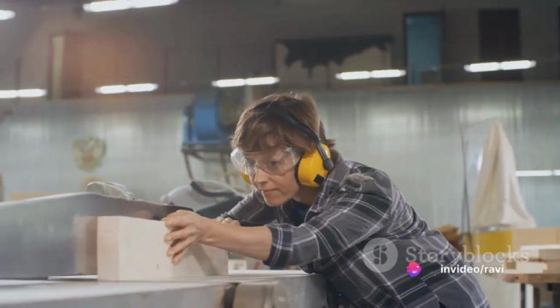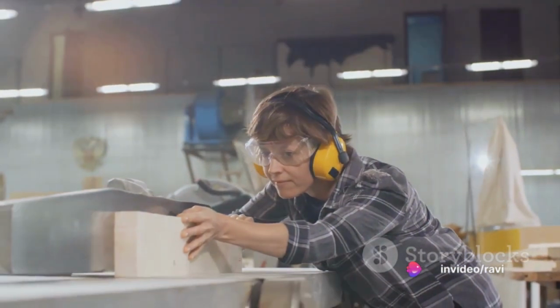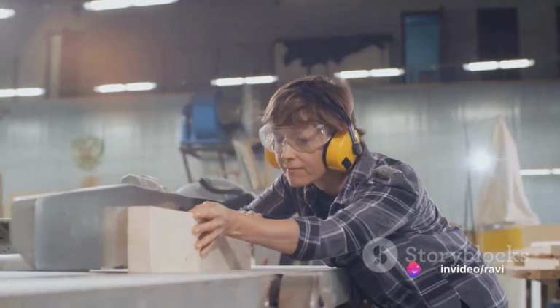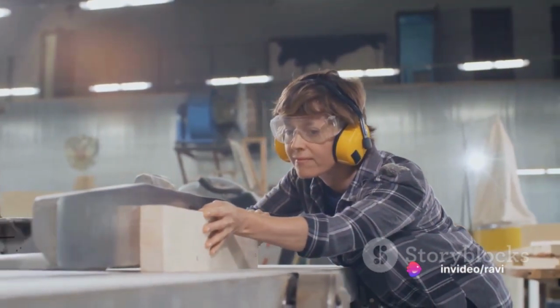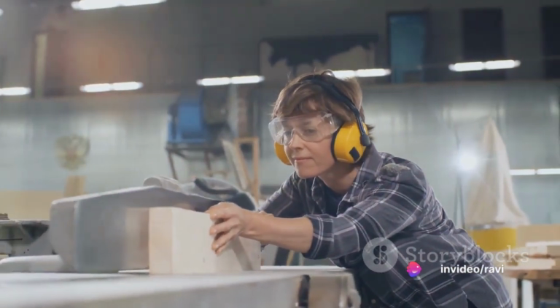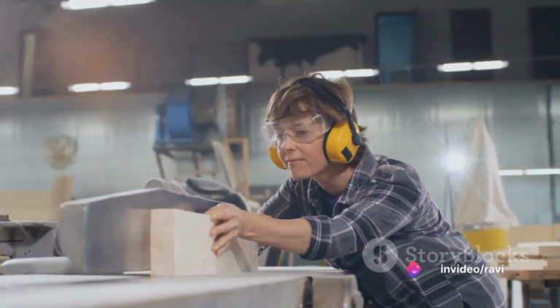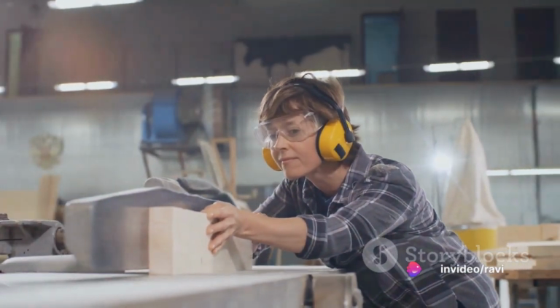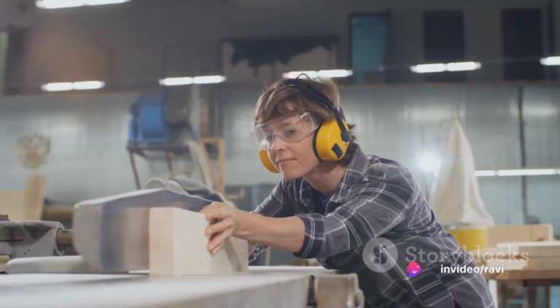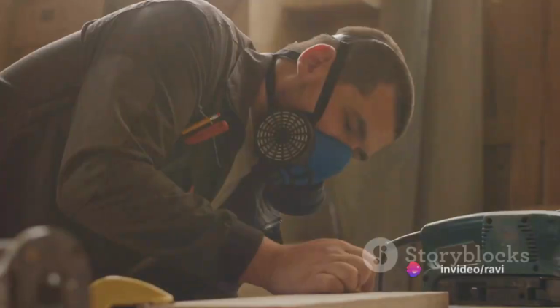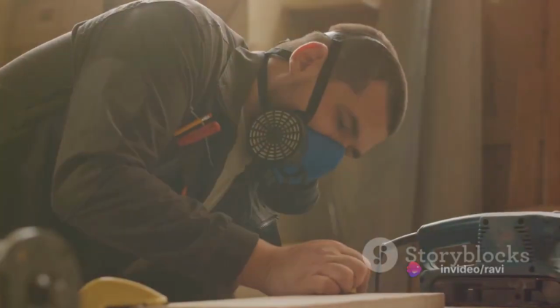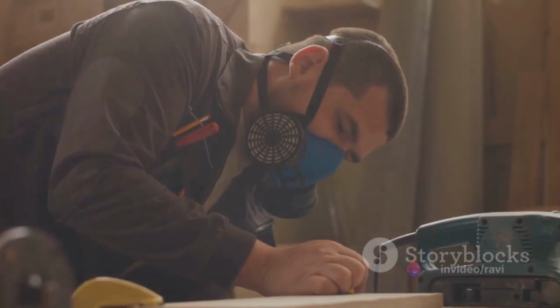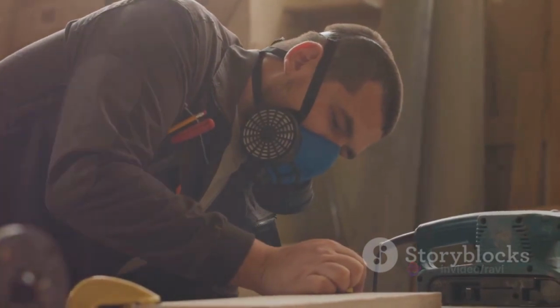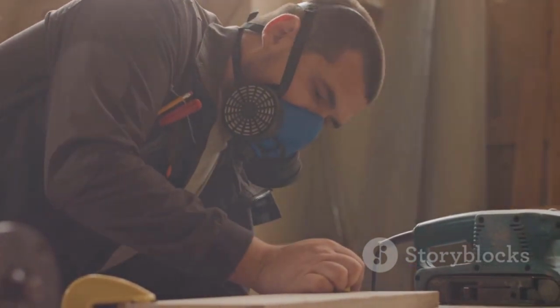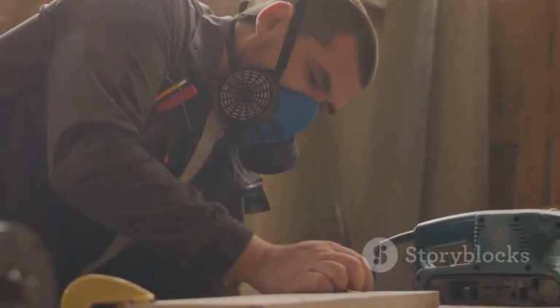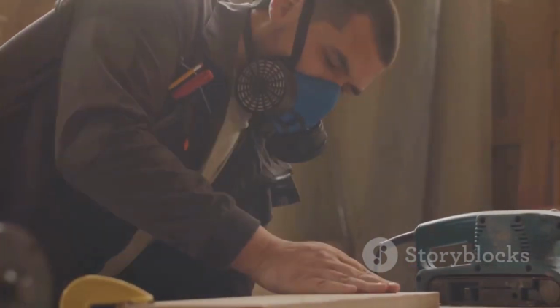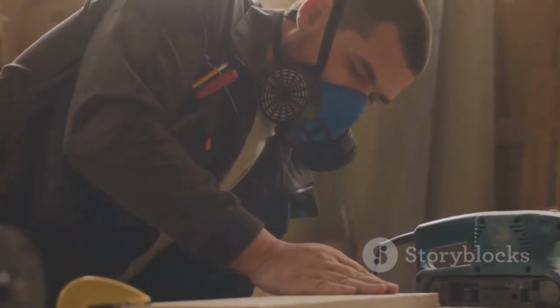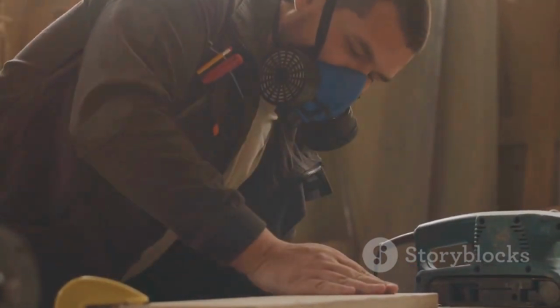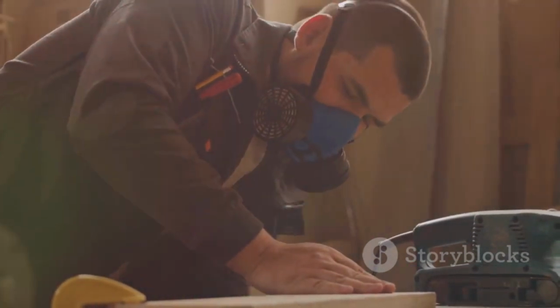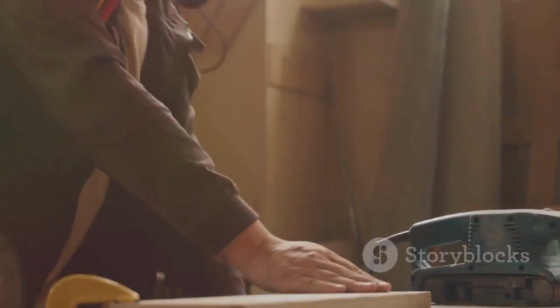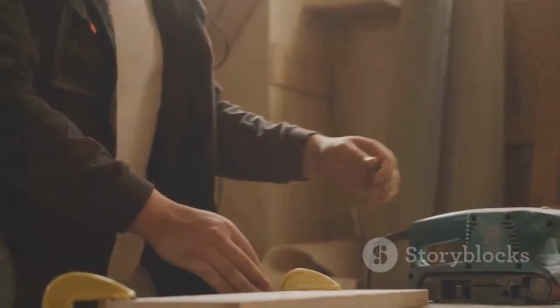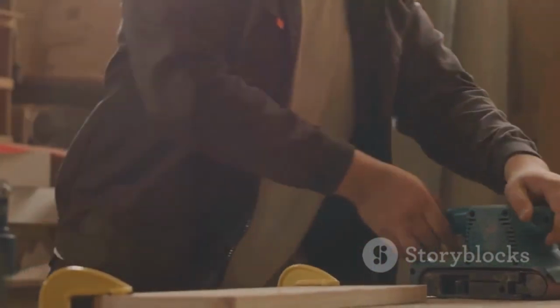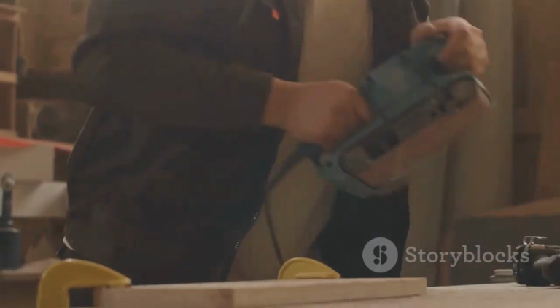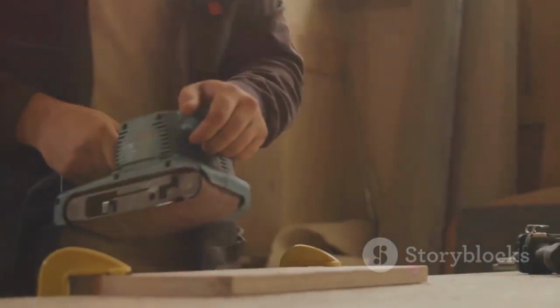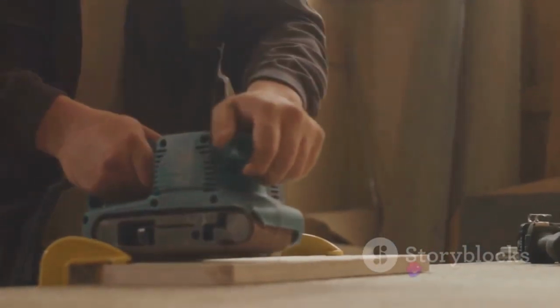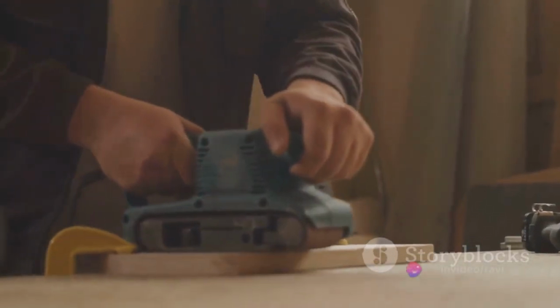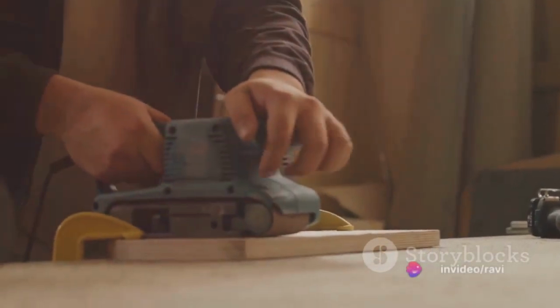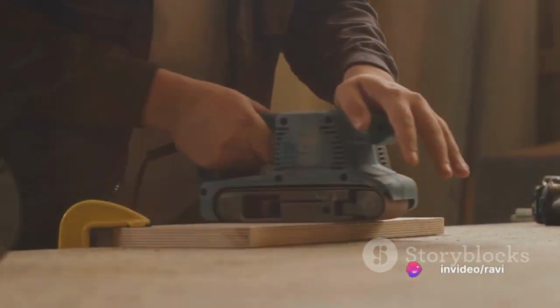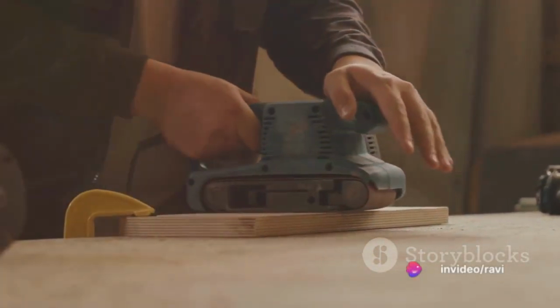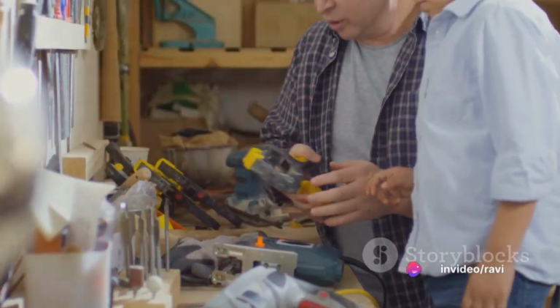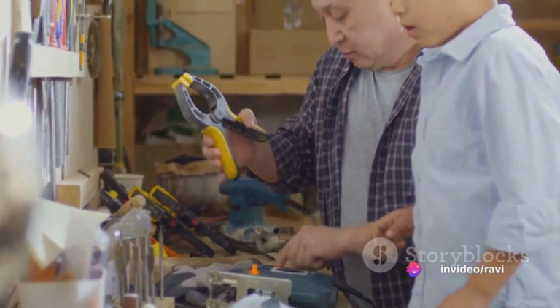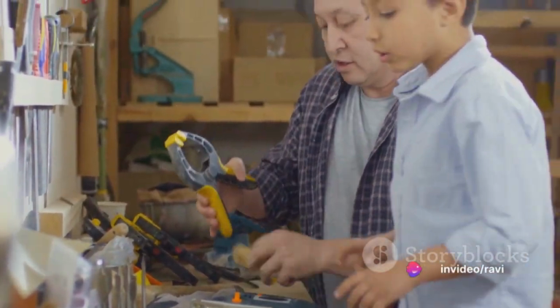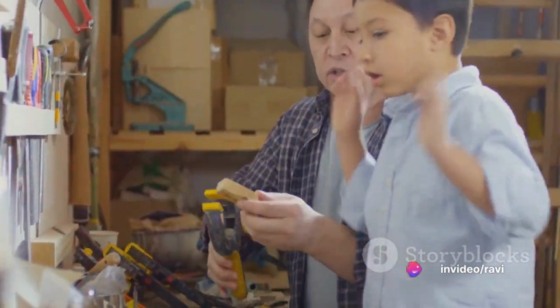Step 3: Safety first. Power tools can be dangerous if not handled correctly. Always wear the appropriate safety gear, such as goggles to protect your eyes from debris, gloves to protect your hands, and ear protection to guard against loud noises. Also keep your workspace clean and organized to prevent accidents.